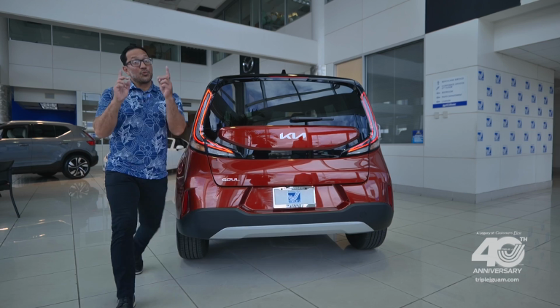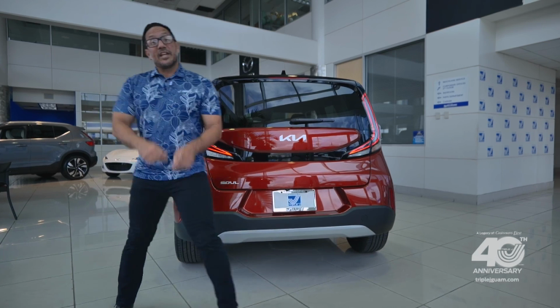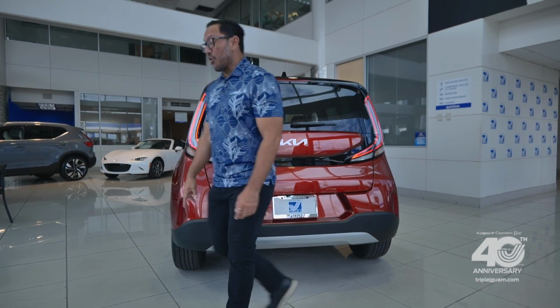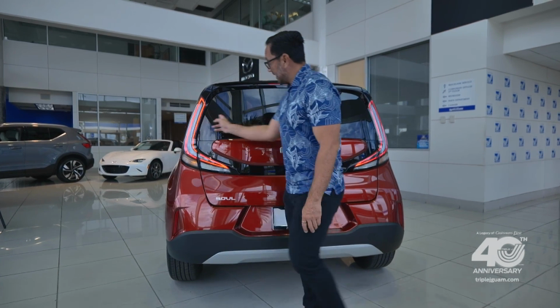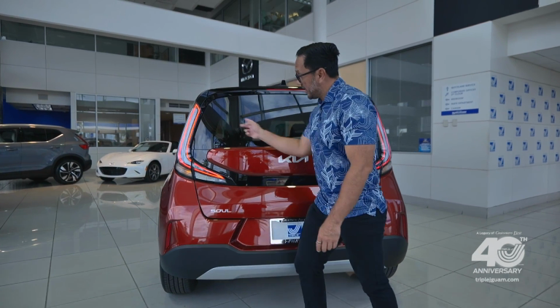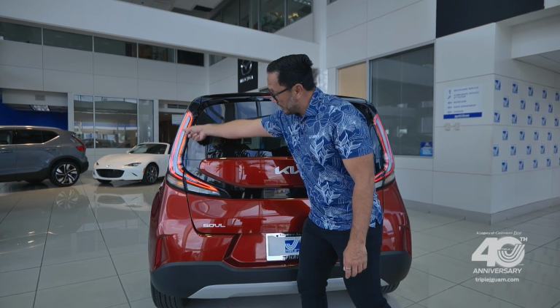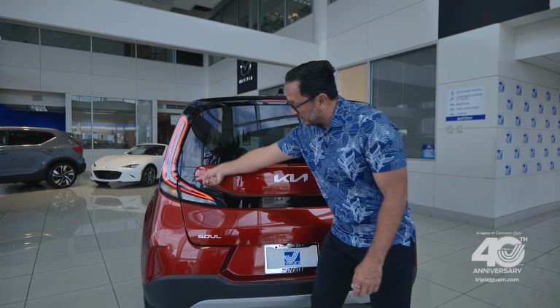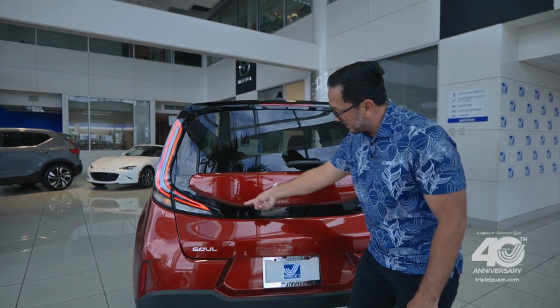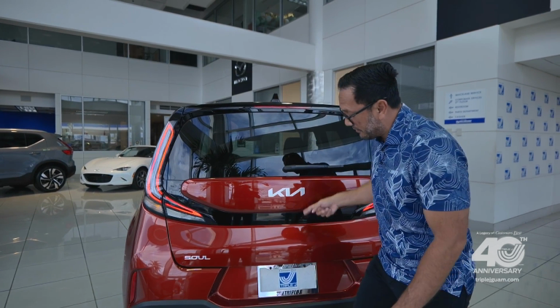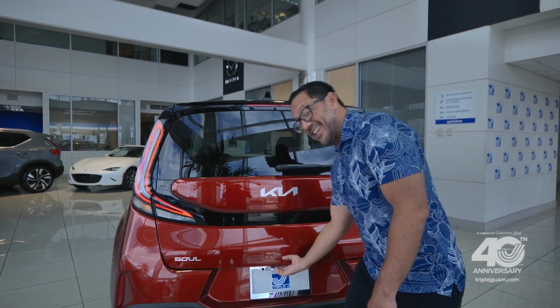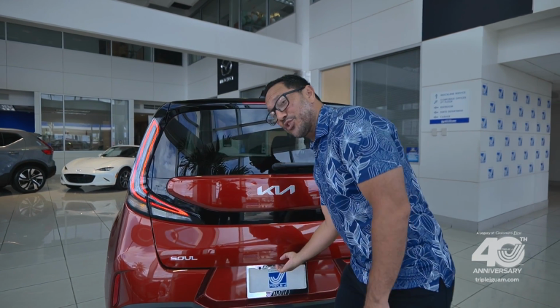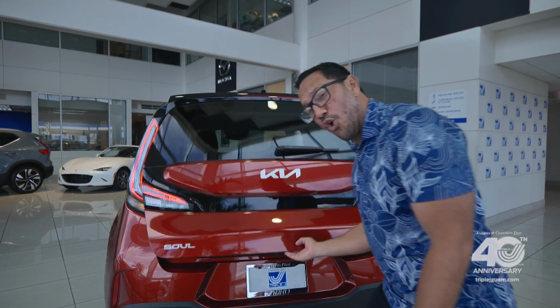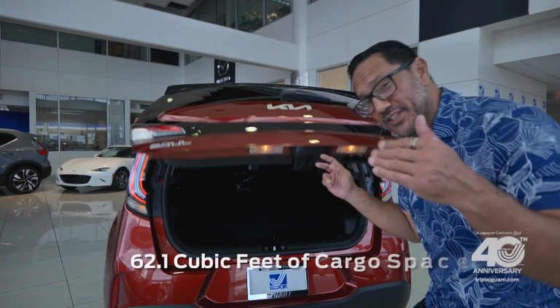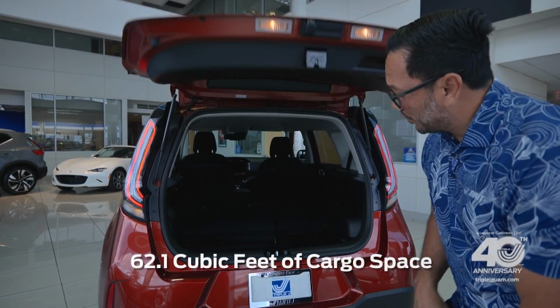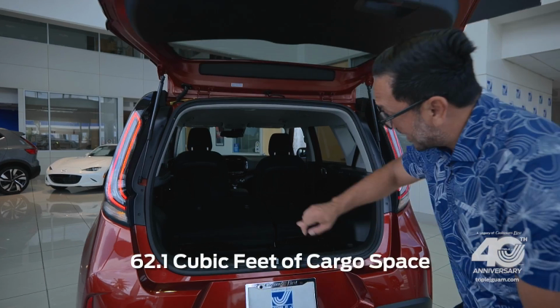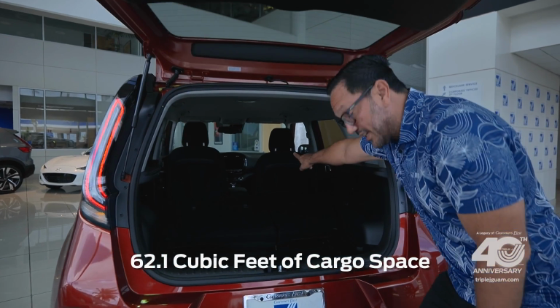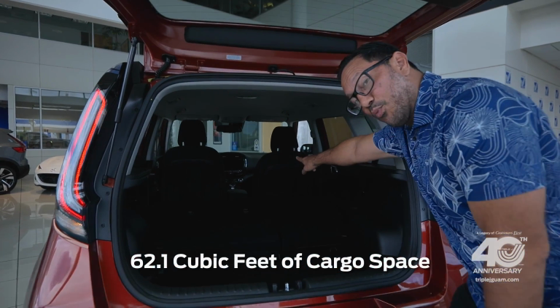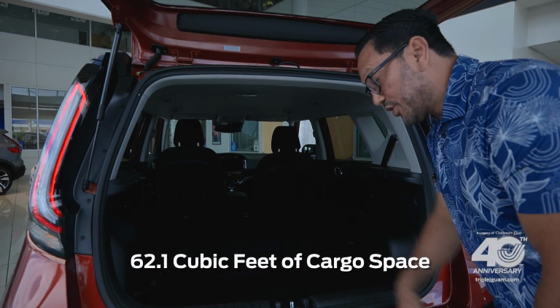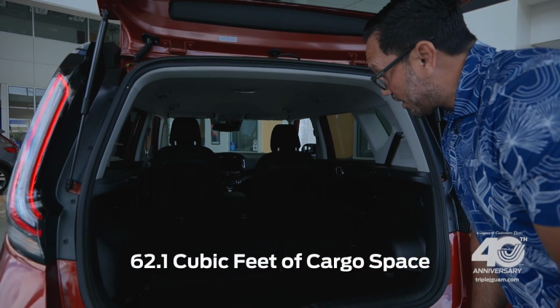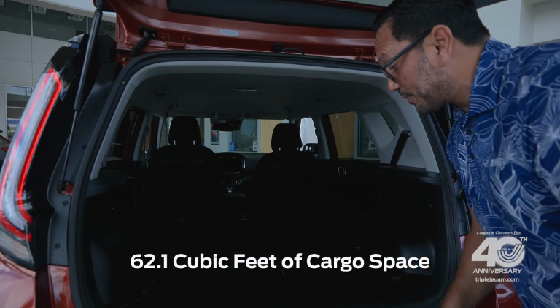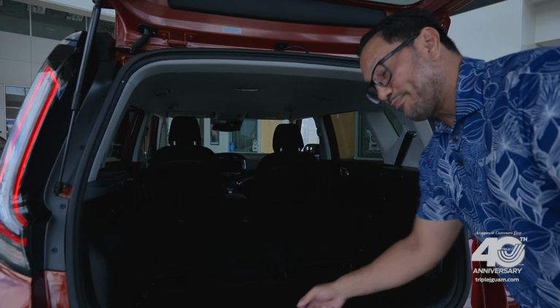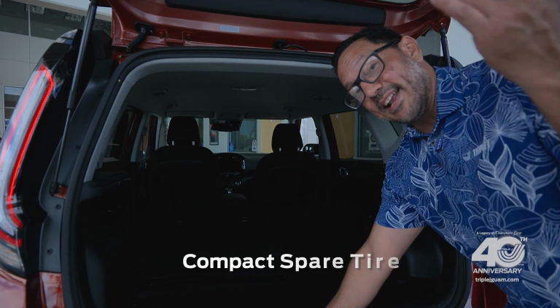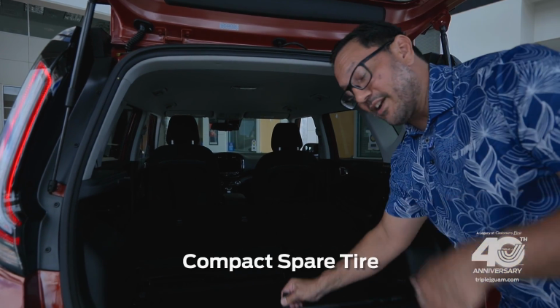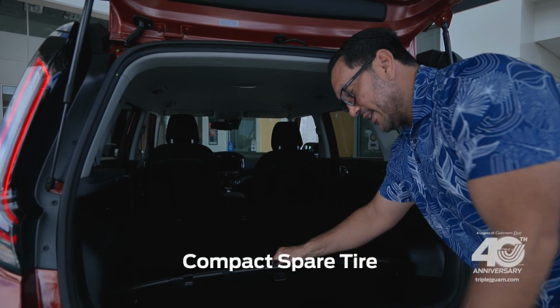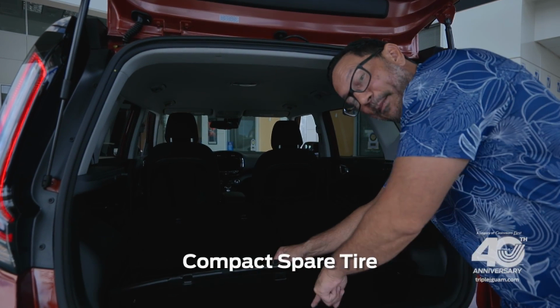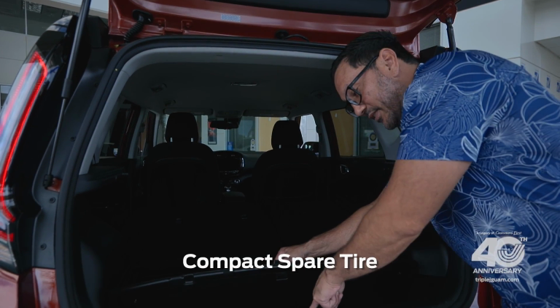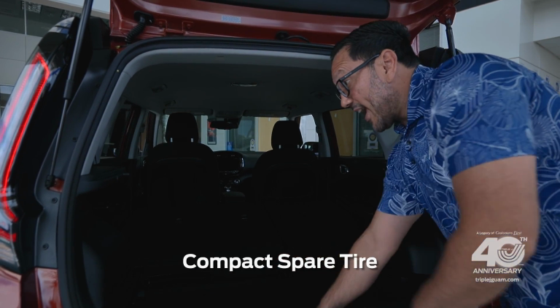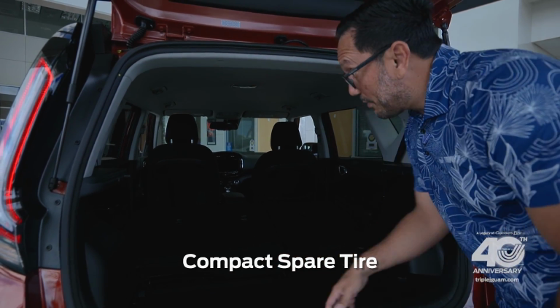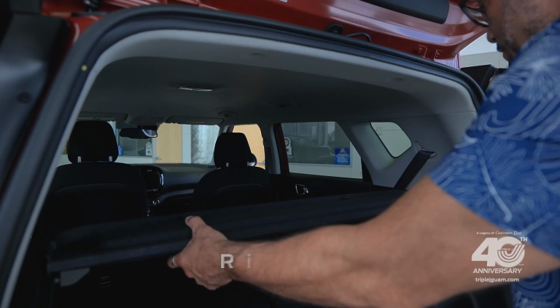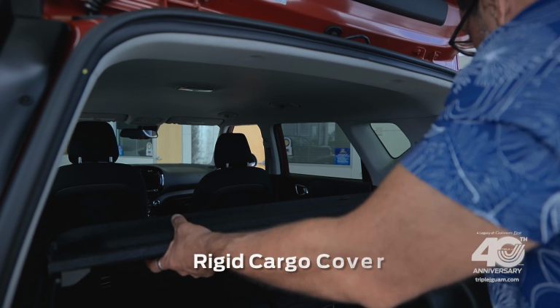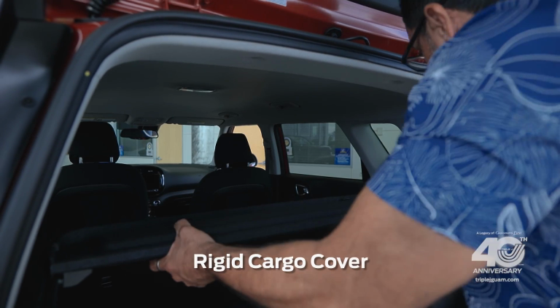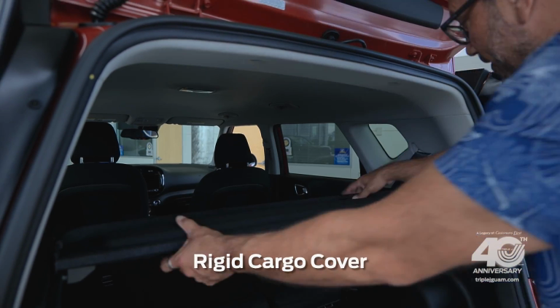In the rear you get more privacy glass and these really cool tail lights that curve into the Kia hatch, which opens to a massive 62.1 cubic feet of cargo space. Down here you get a compact spare tire and up here you get a rigid cargo cover.